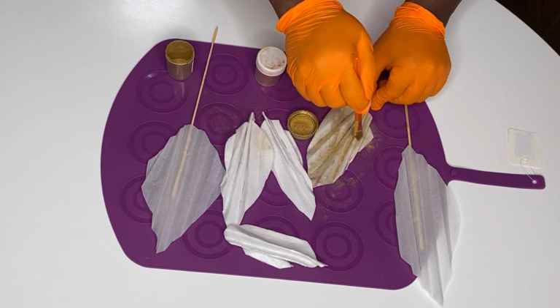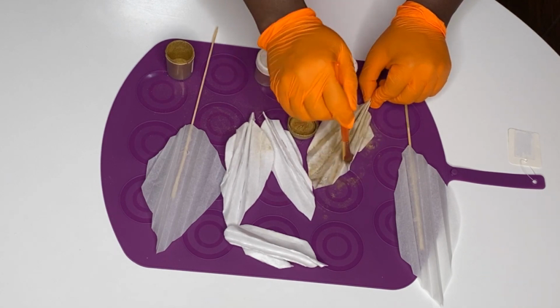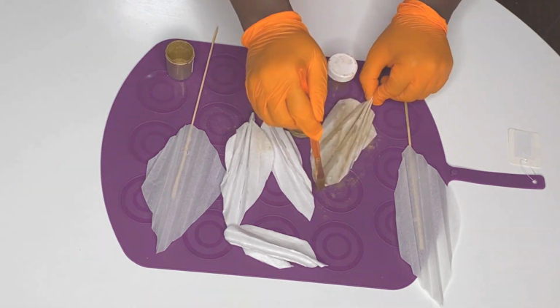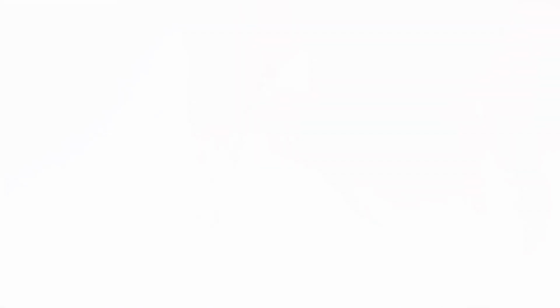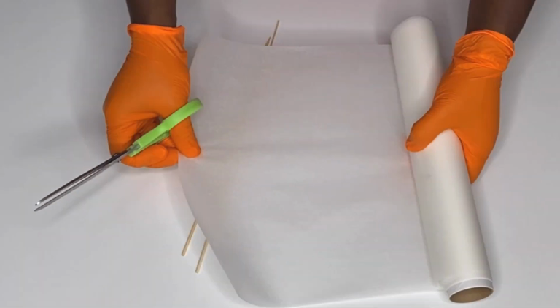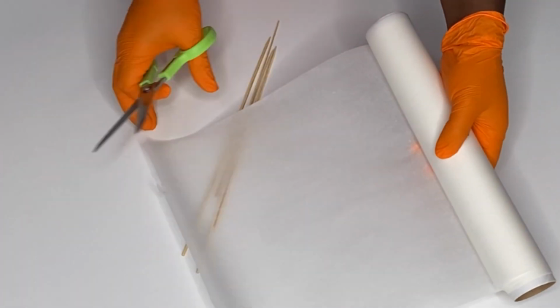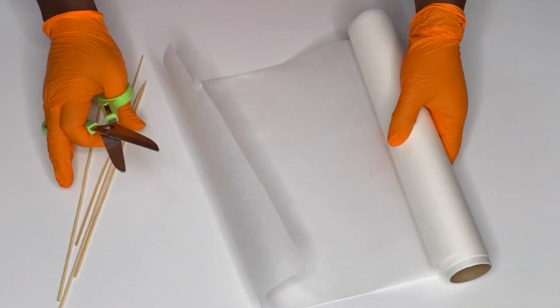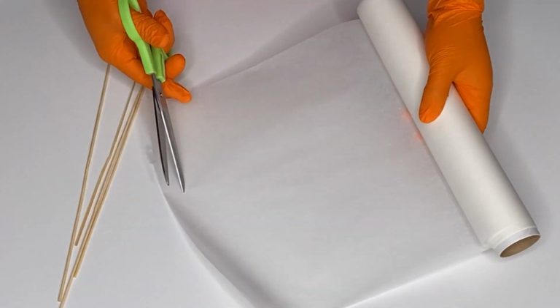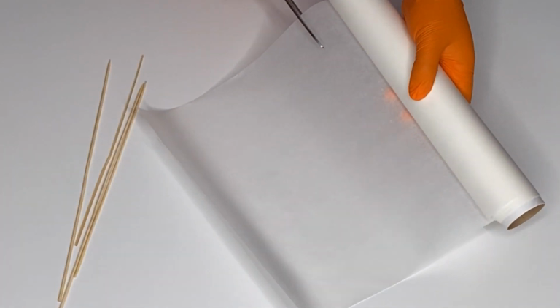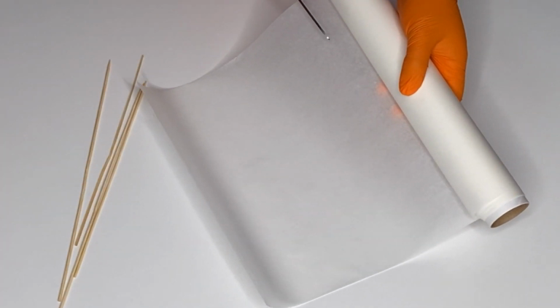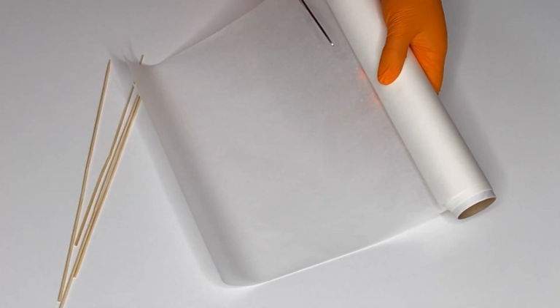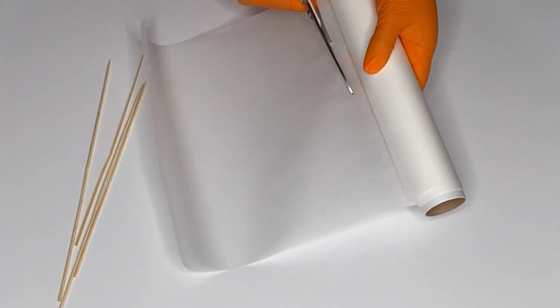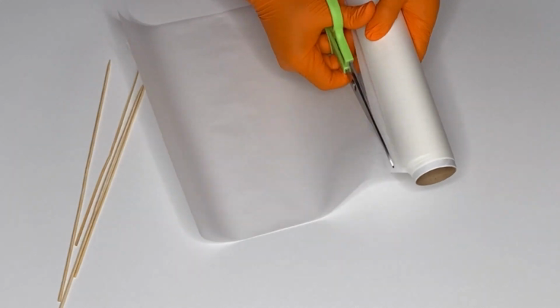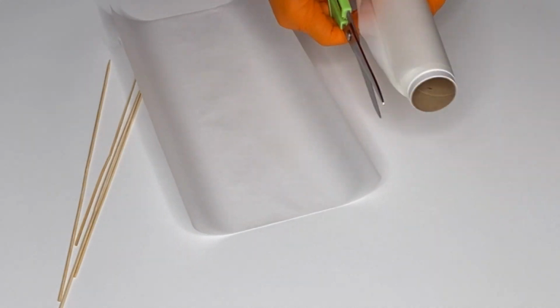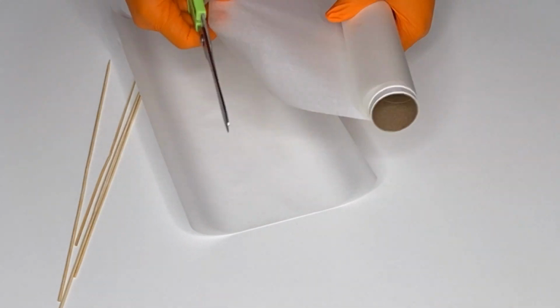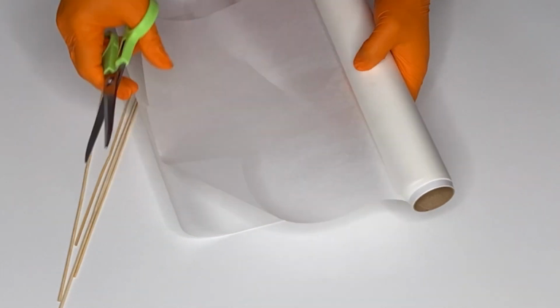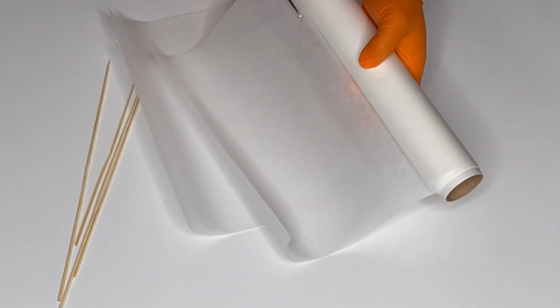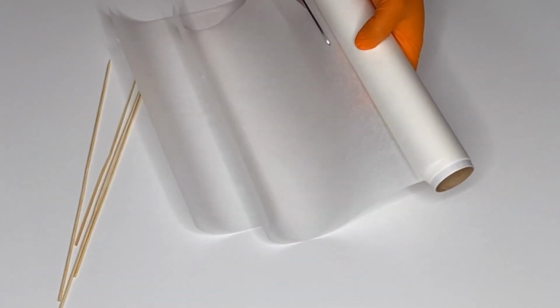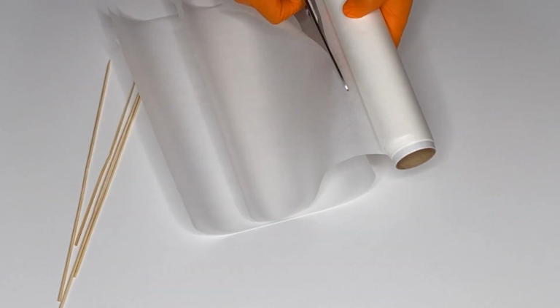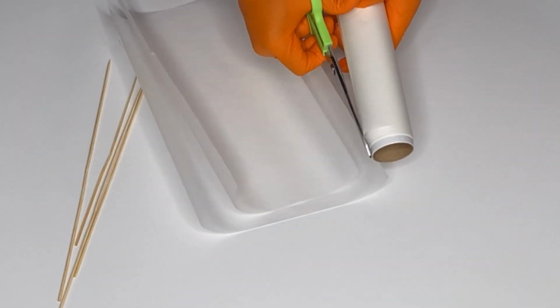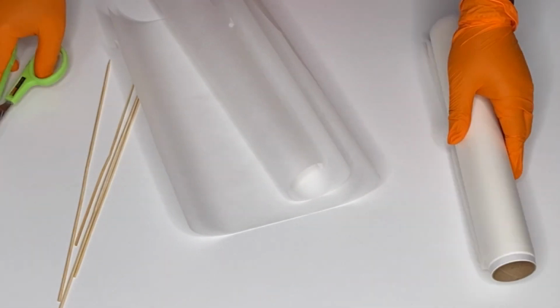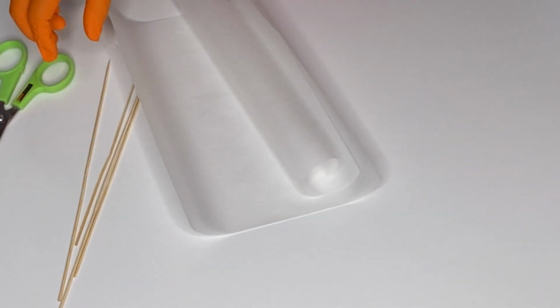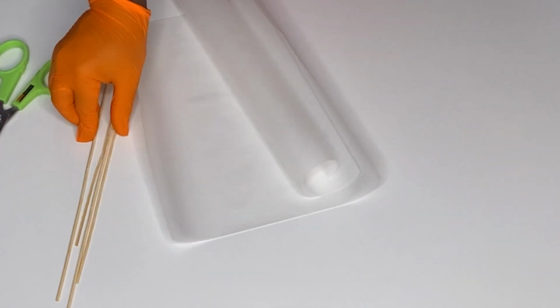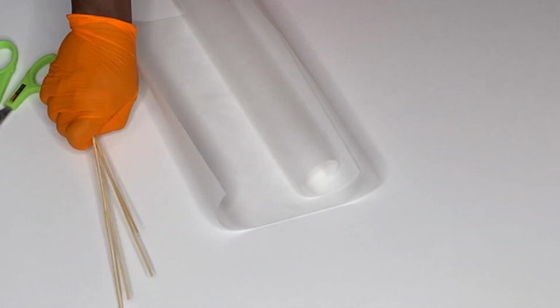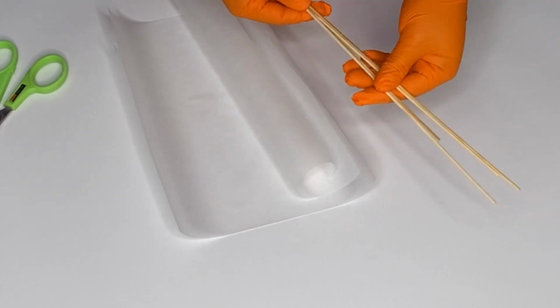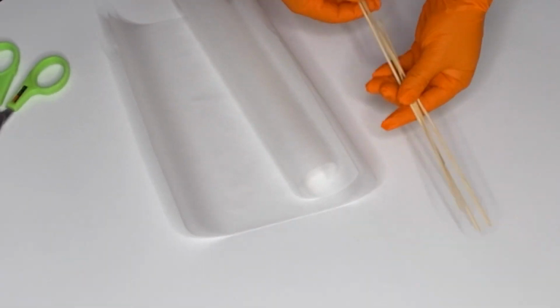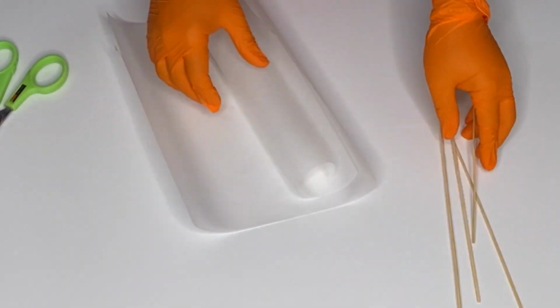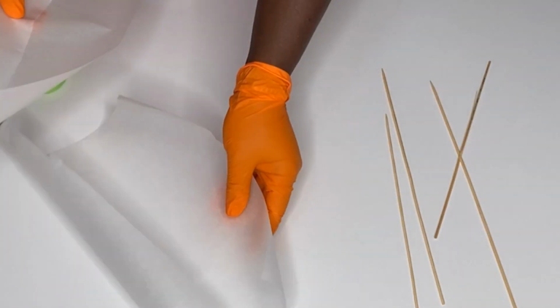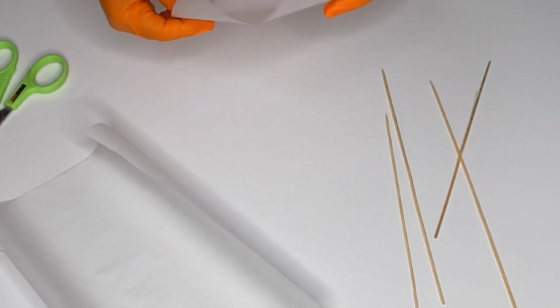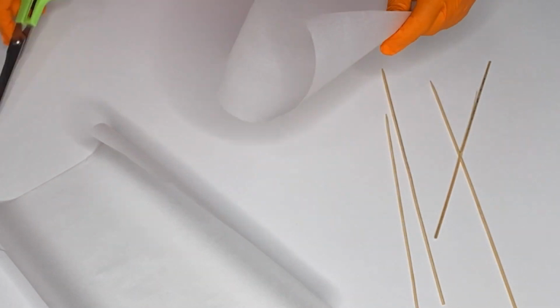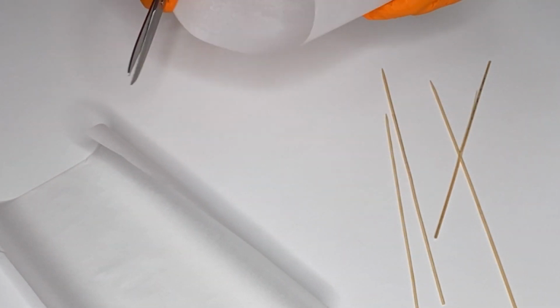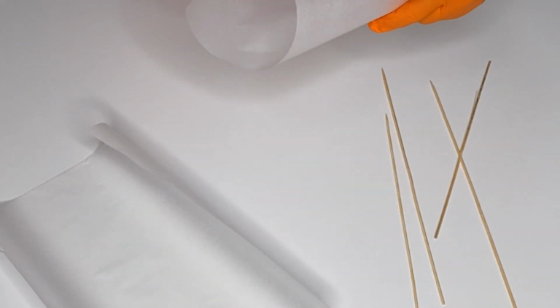First things first, you need to cut it into a leaf kind of shape where the top is more pointed and the bottom is a little bit more rounded.